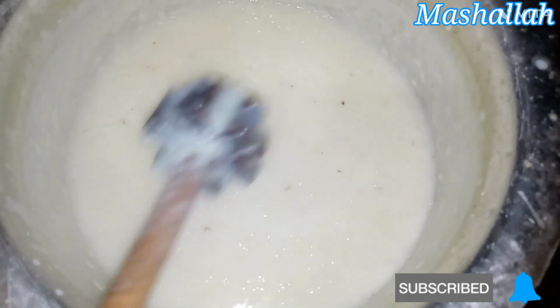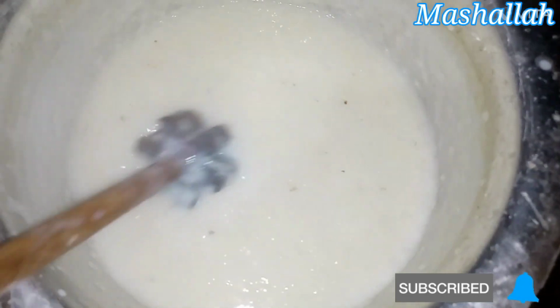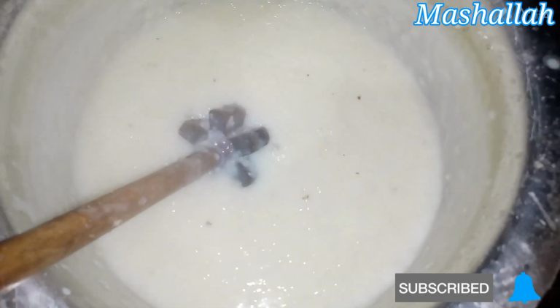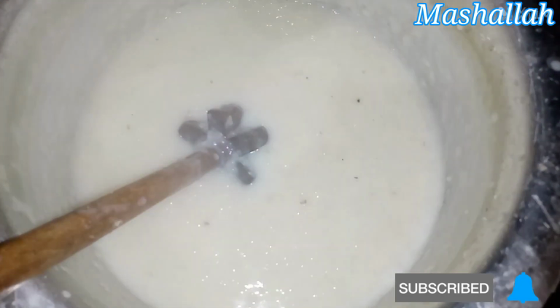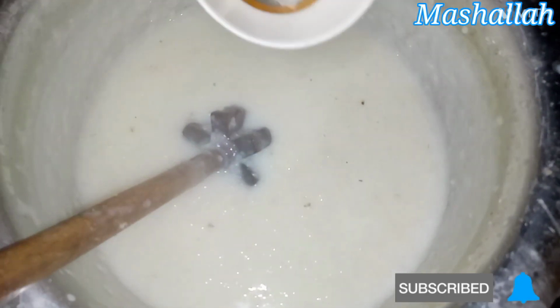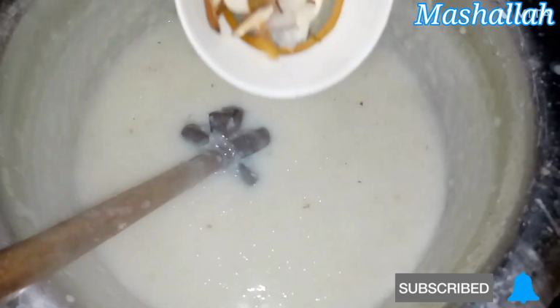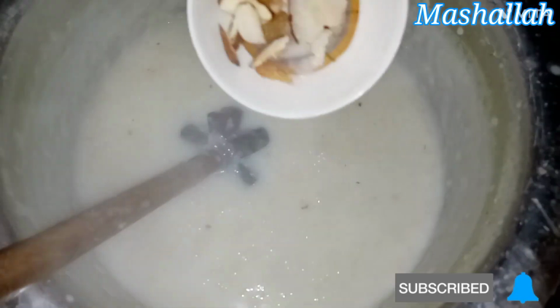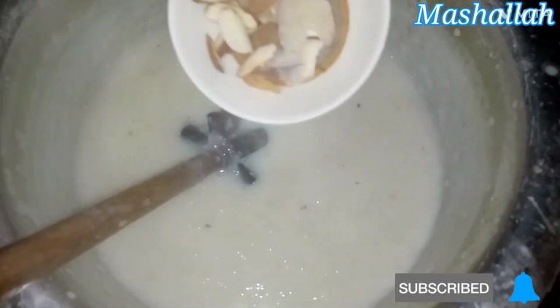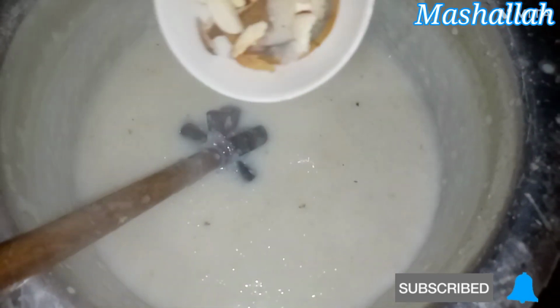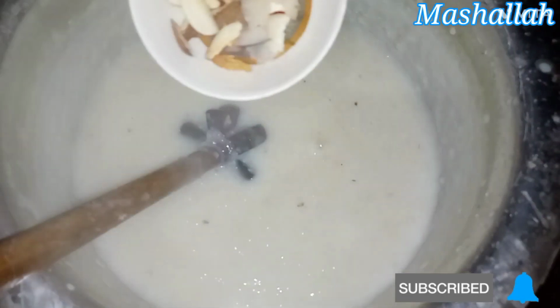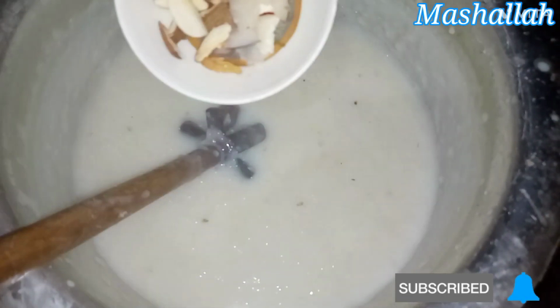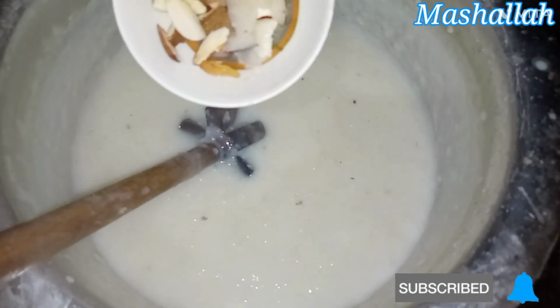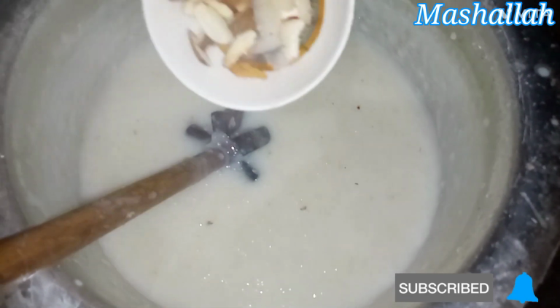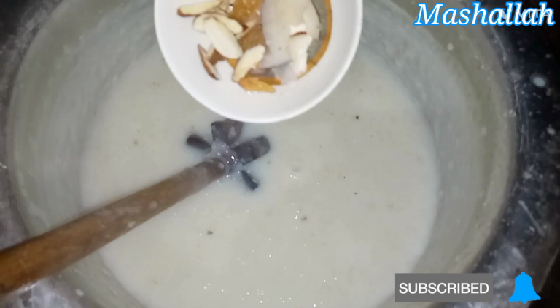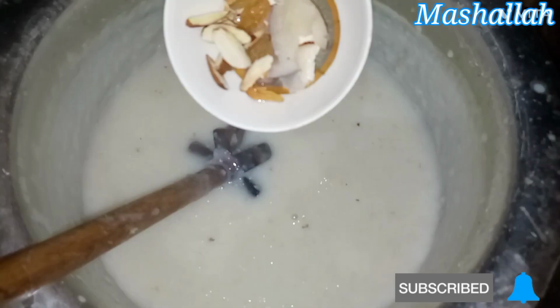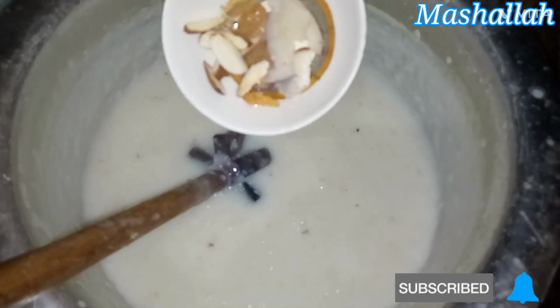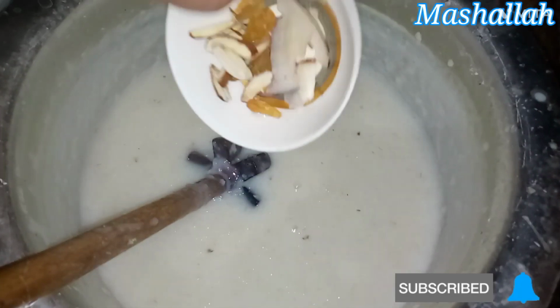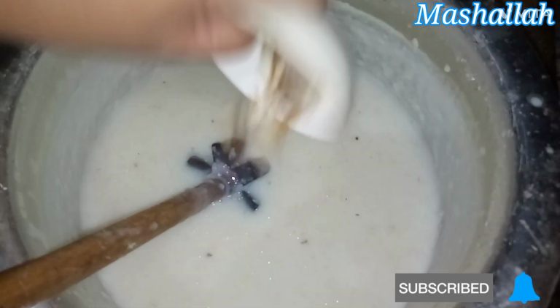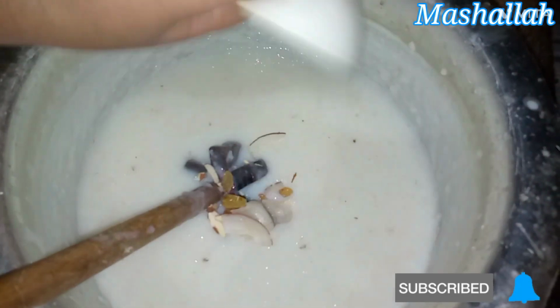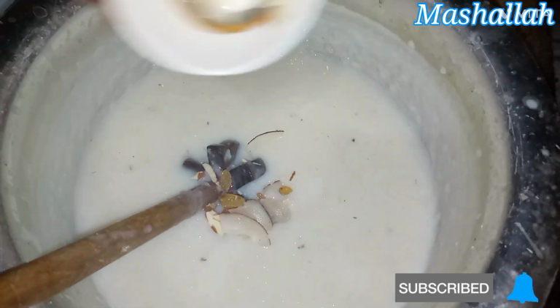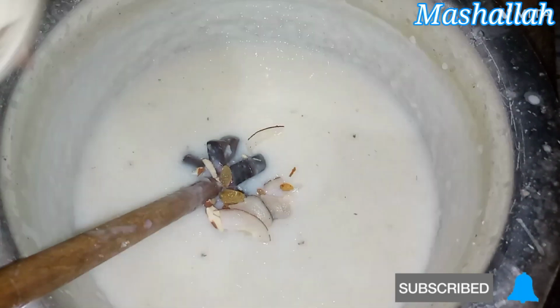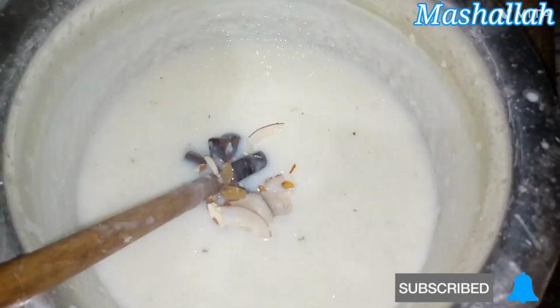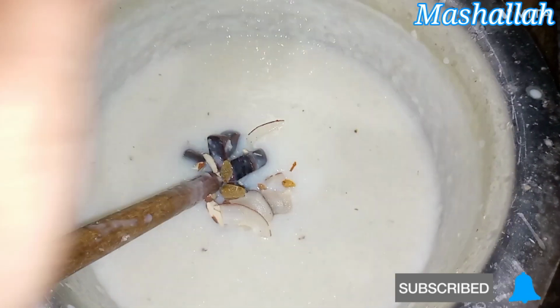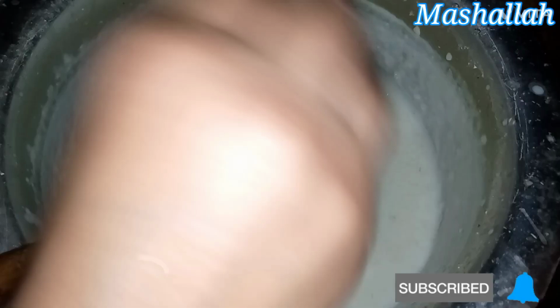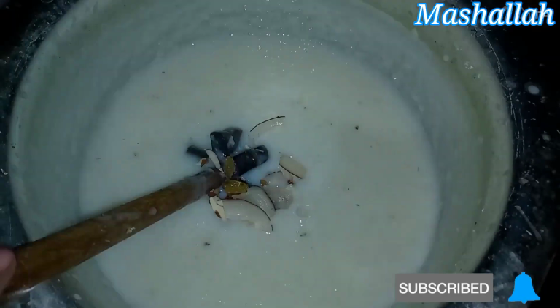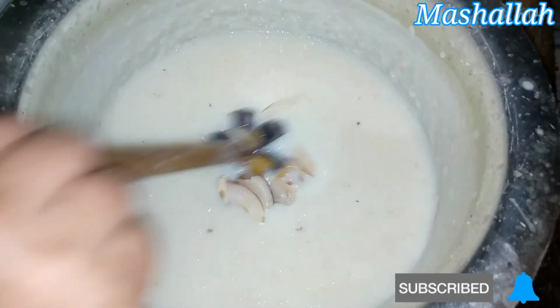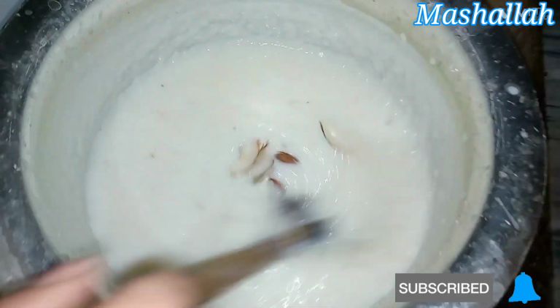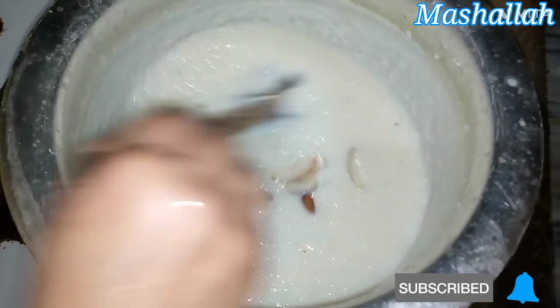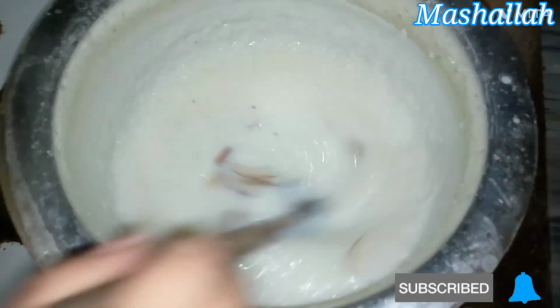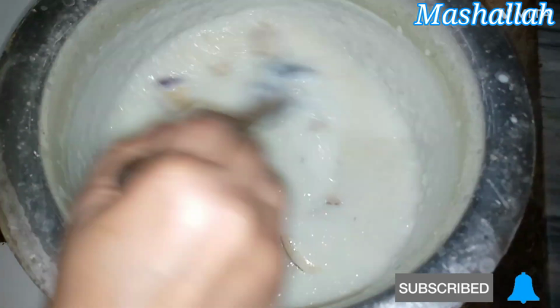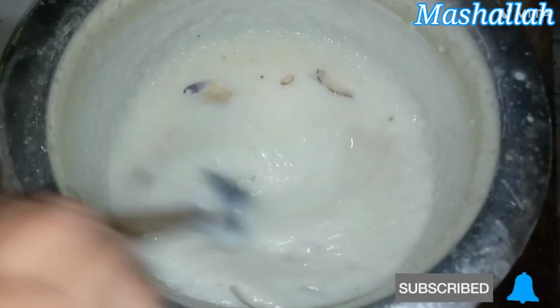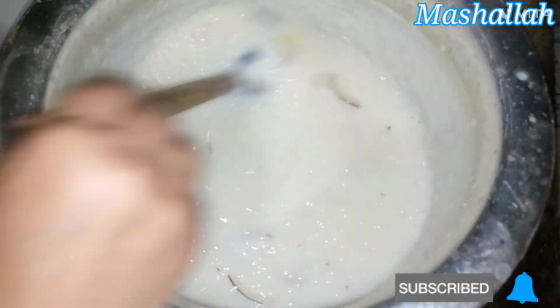Now we add the dry ingredients. I will put it in a little bit and we will garnish the rest of it.